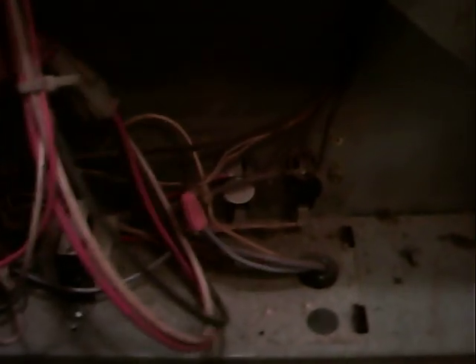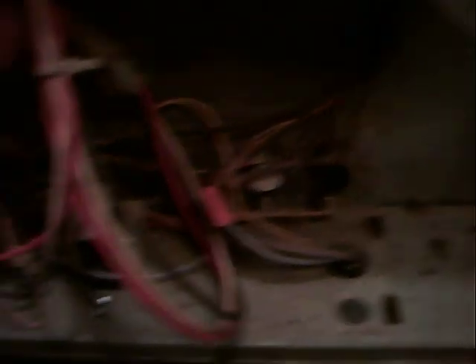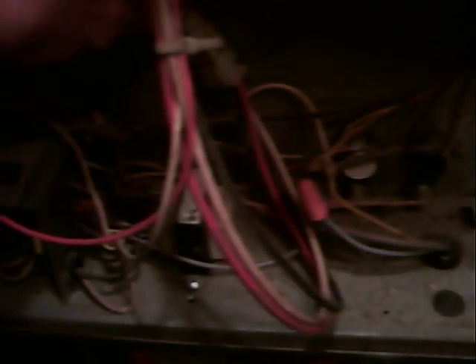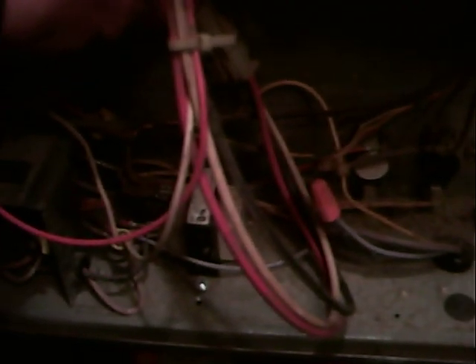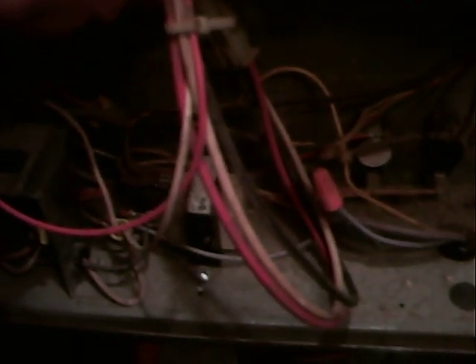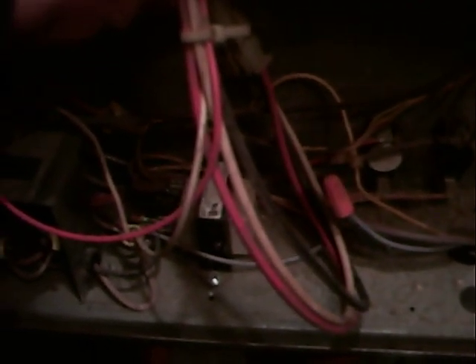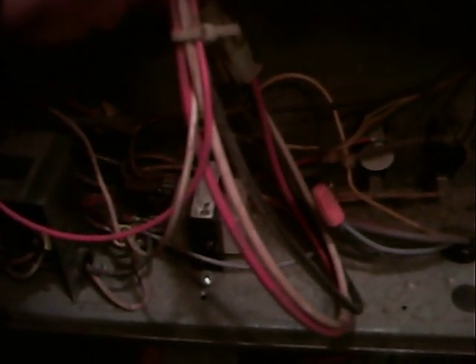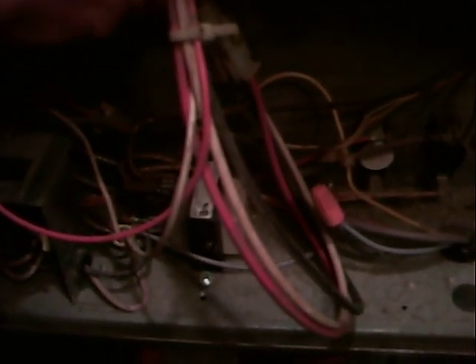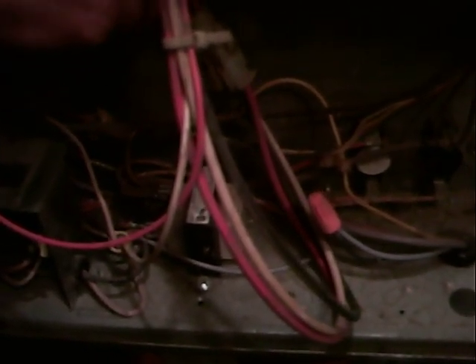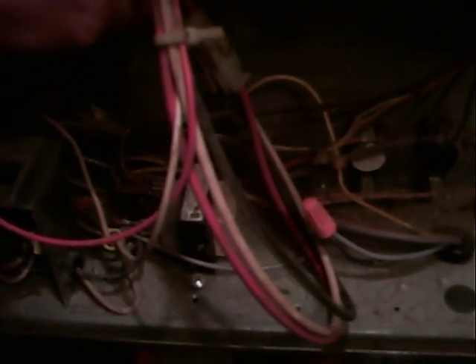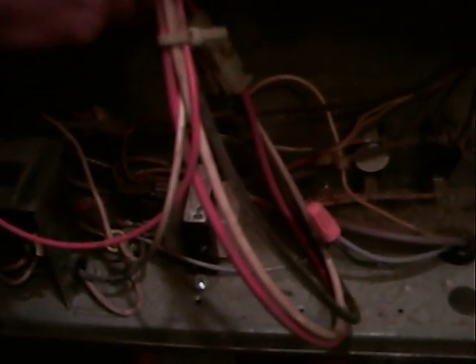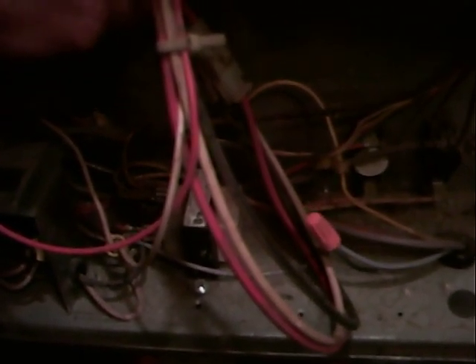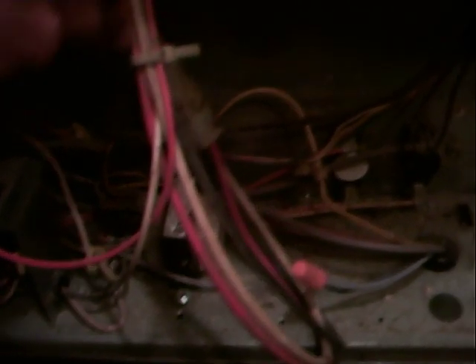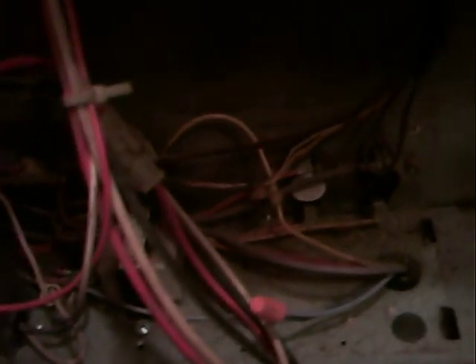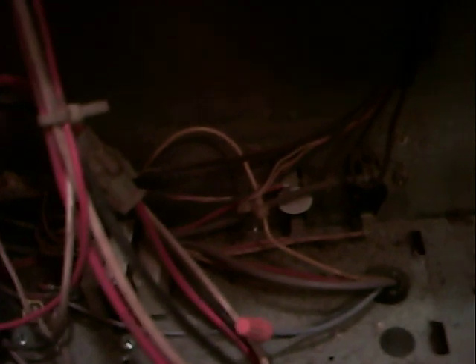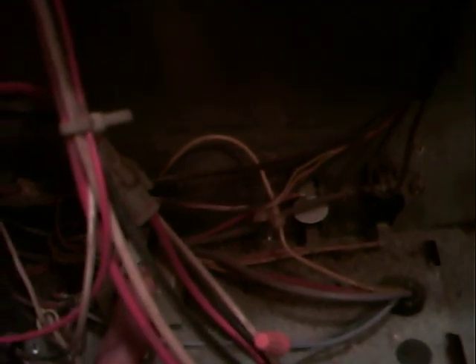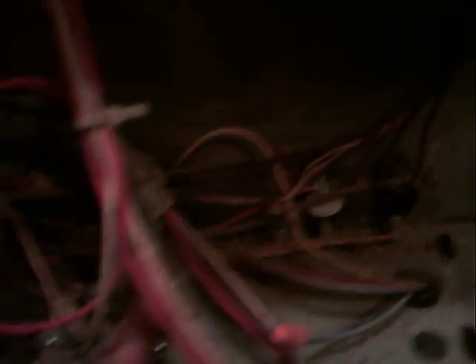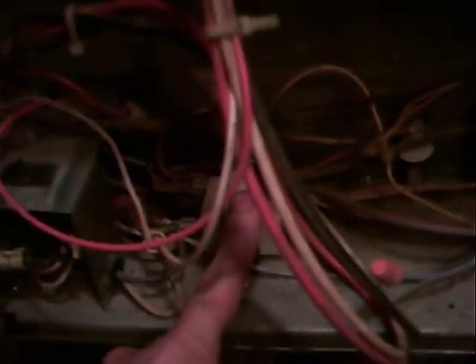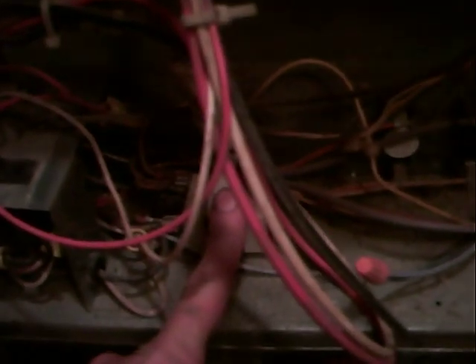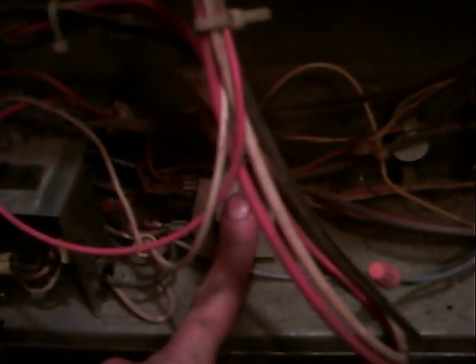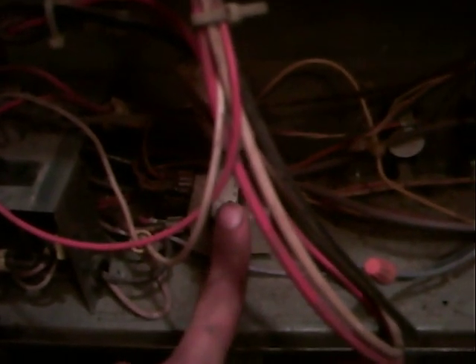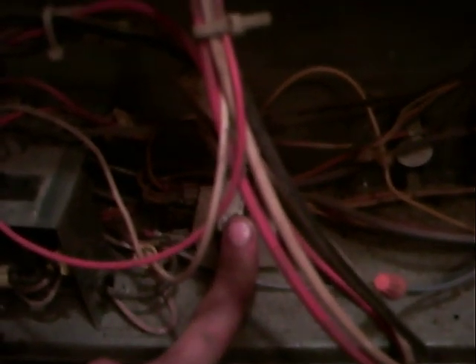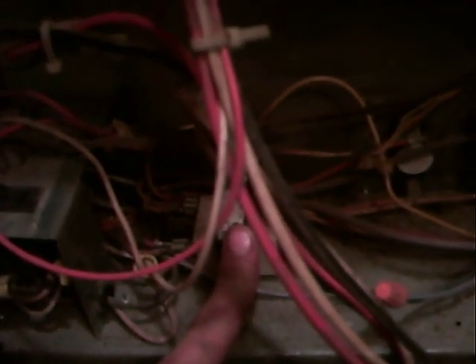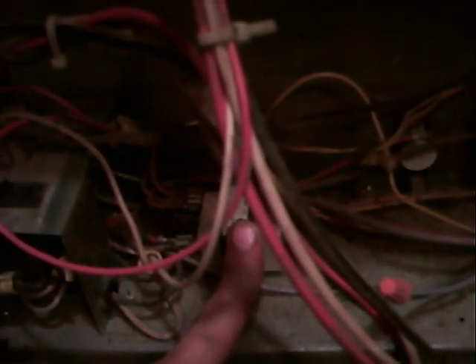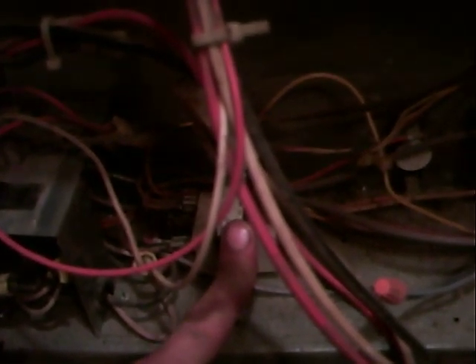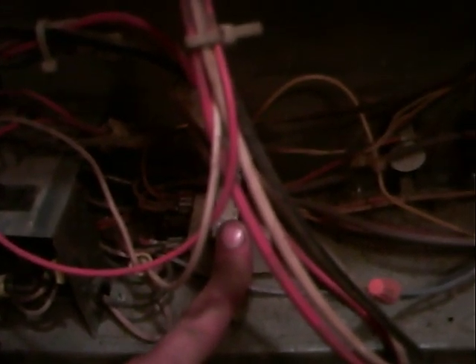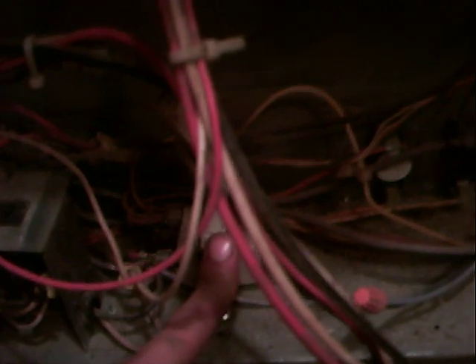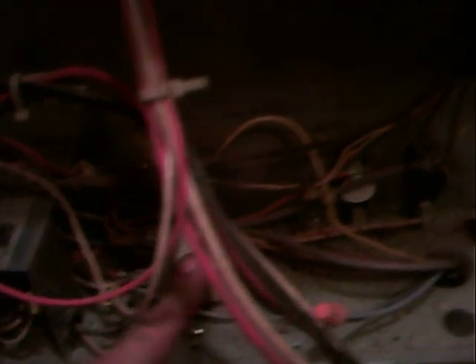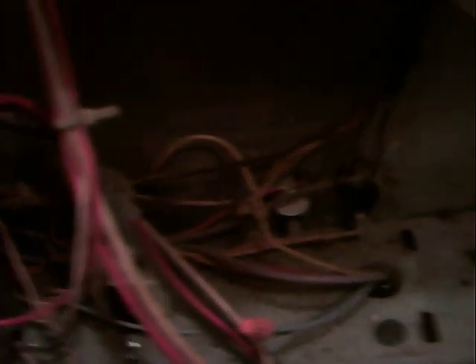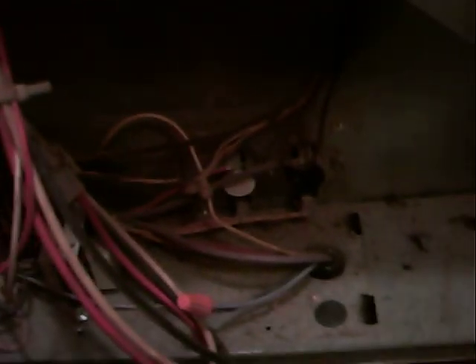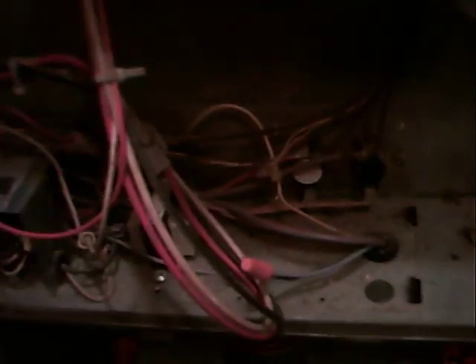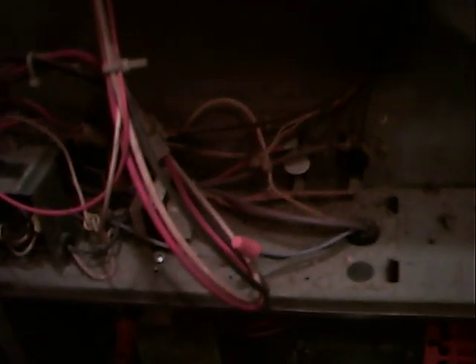Most commonly what goes bad in these is a little transformer that converts 120 to 24 volt. Most of the time these little transformers go bad — I figured I'd come down here and find that out. And it was good.